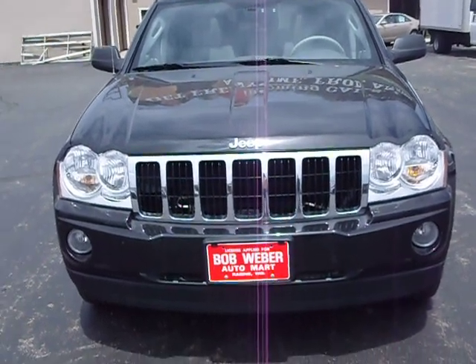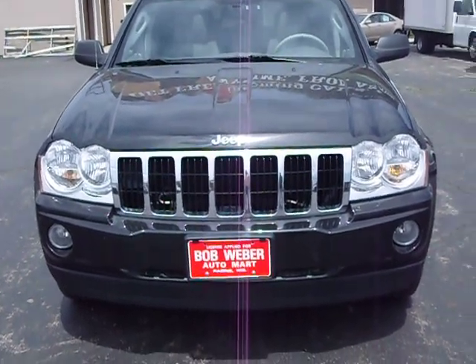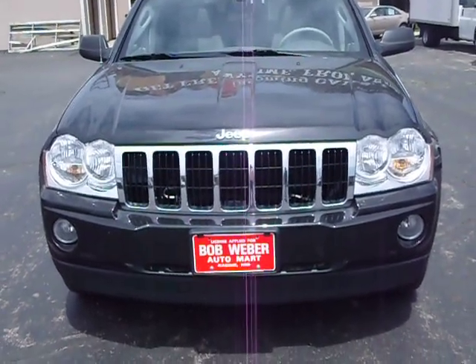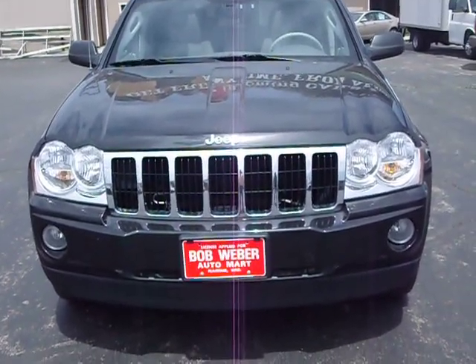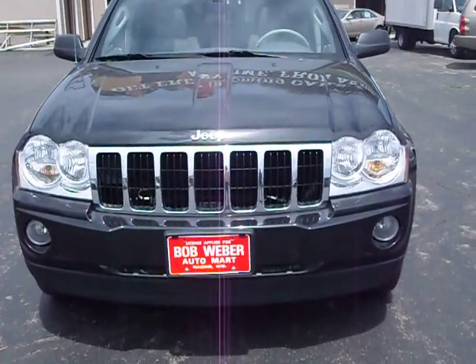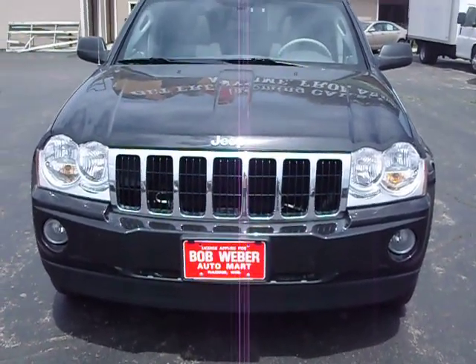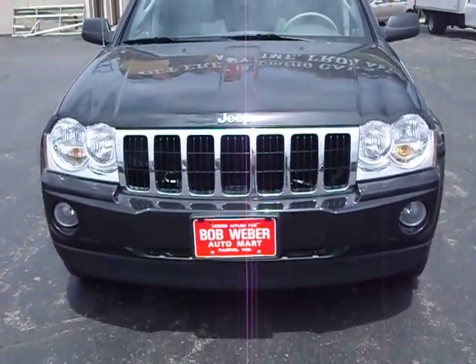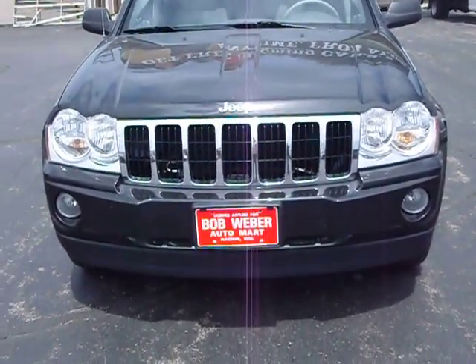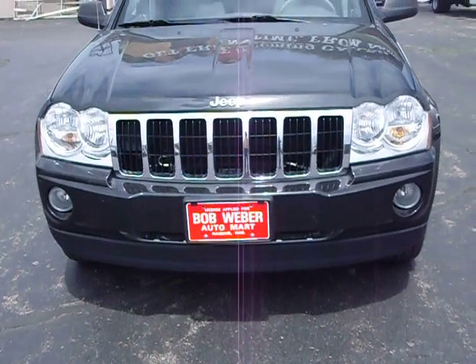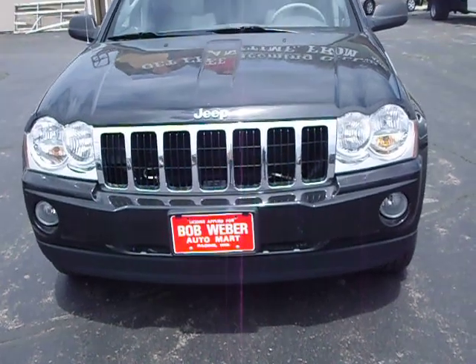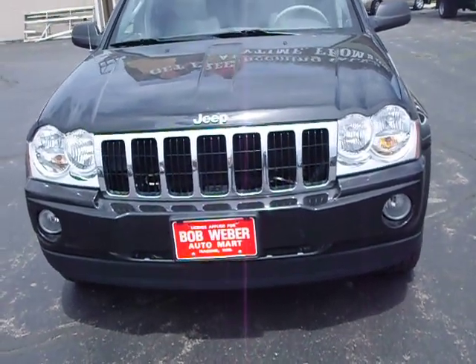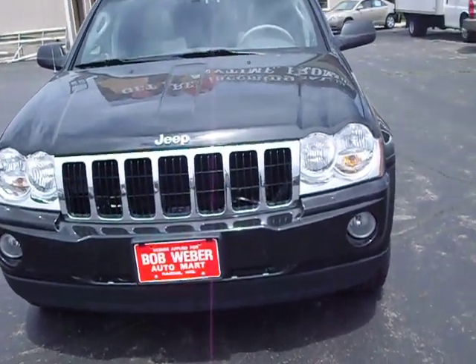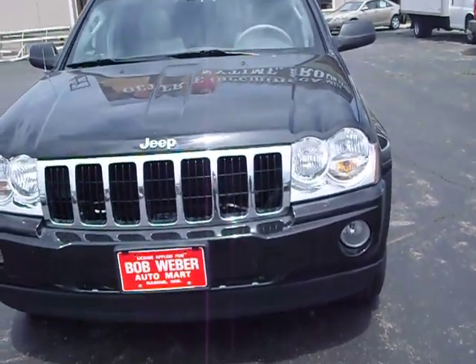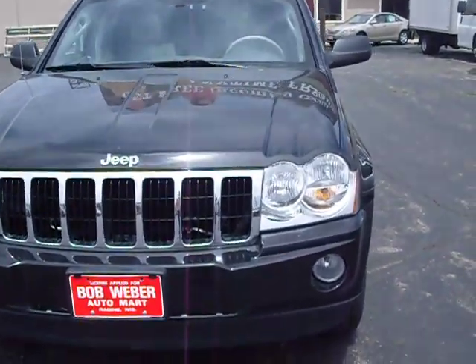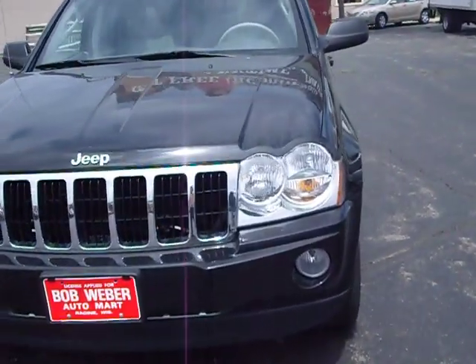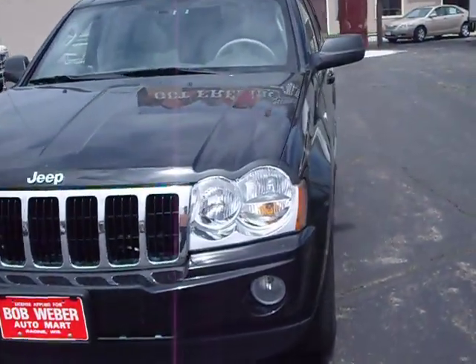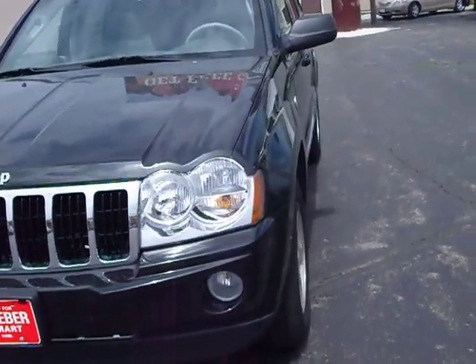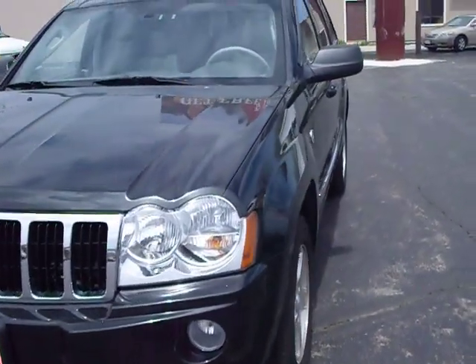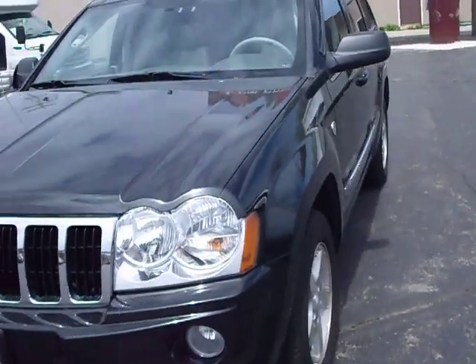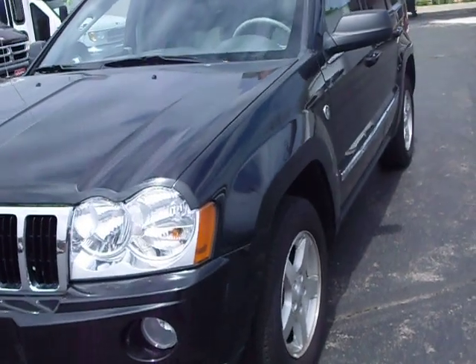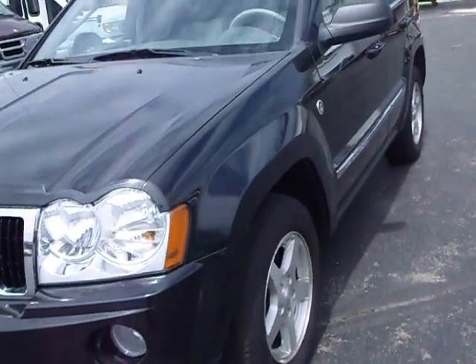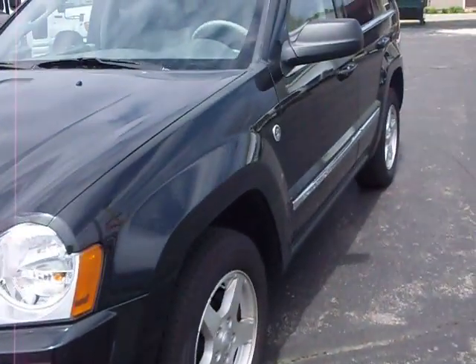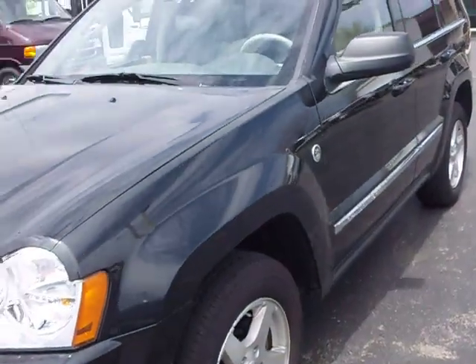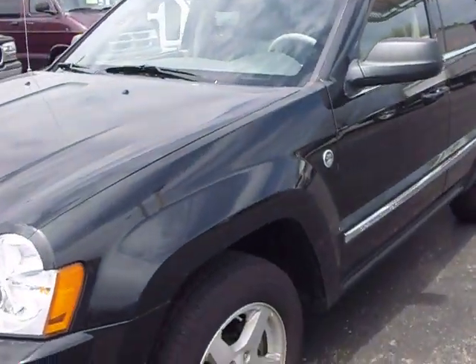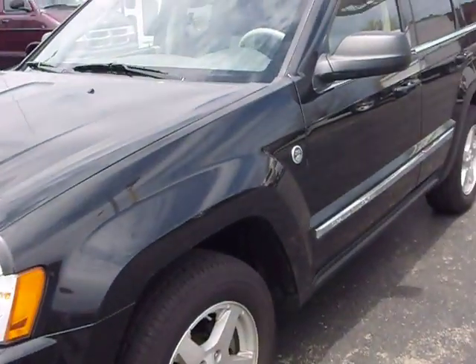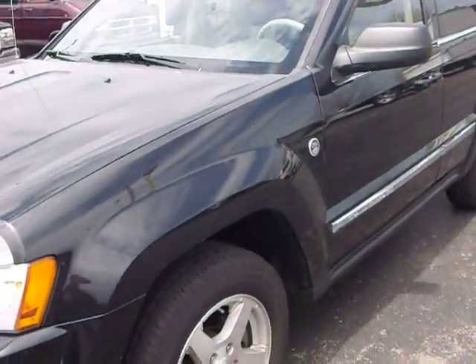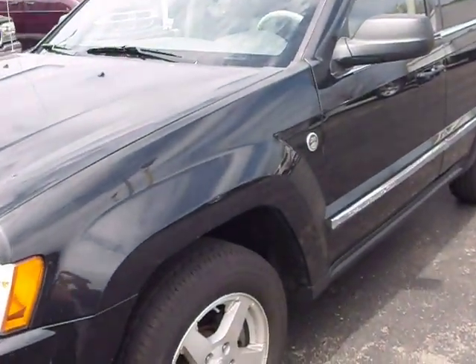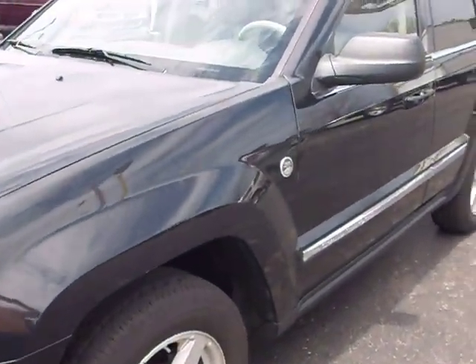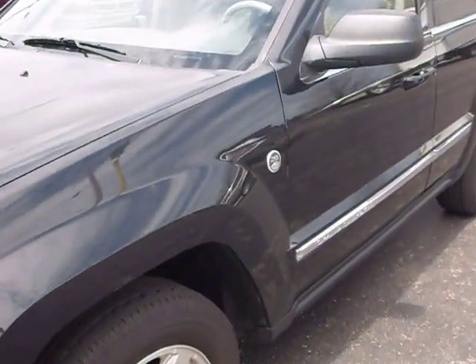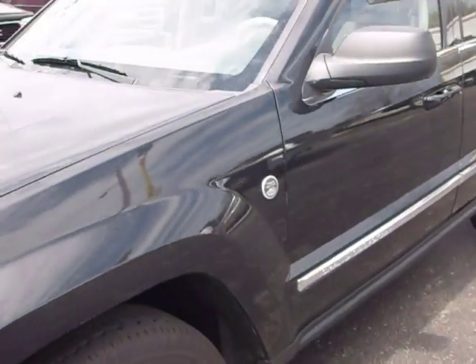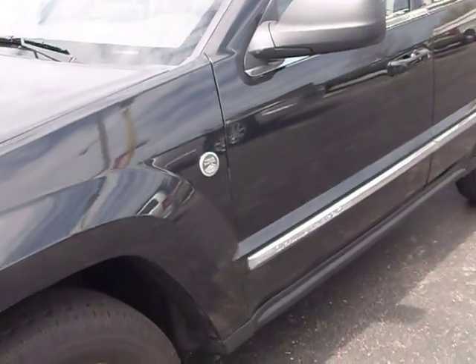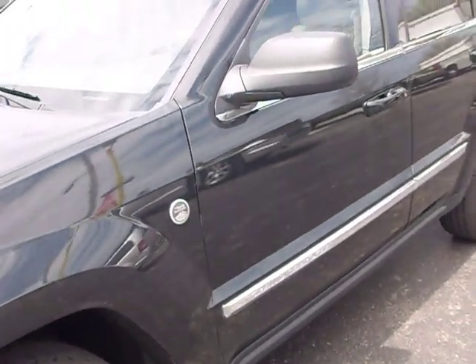Hello and welcome to BobWeberAutomart.com, home of the cleanest used cars in town. Today we're presenting a 2005 Jeep Grand Cherokee Limited, all-wheel drive, with a 4.7 liter V8 powertrain.